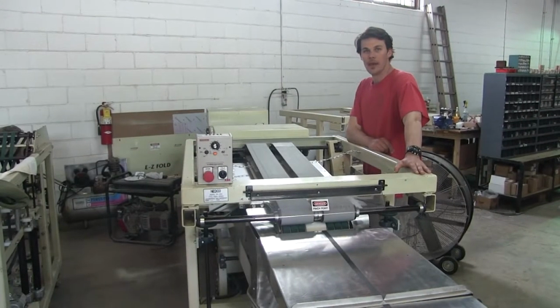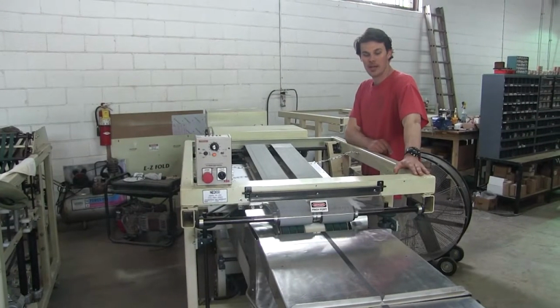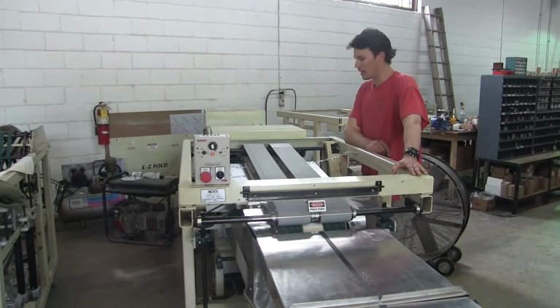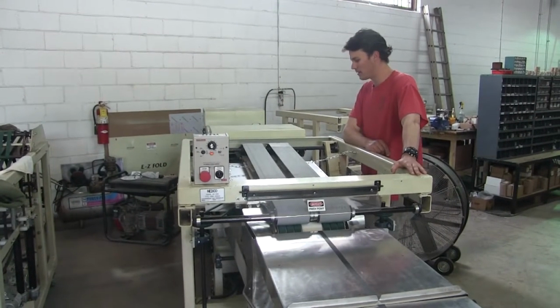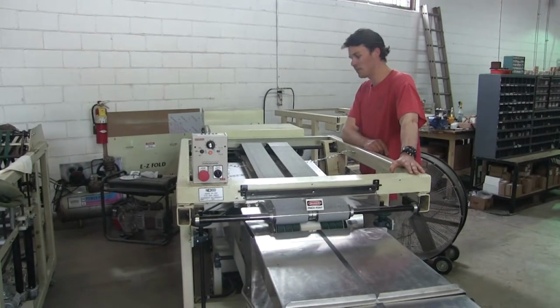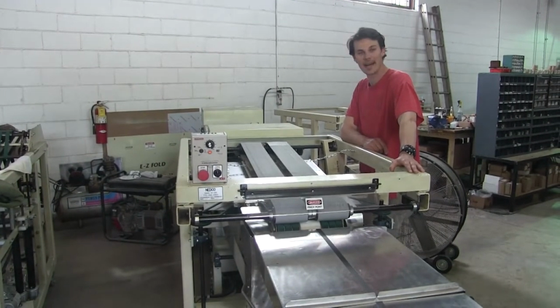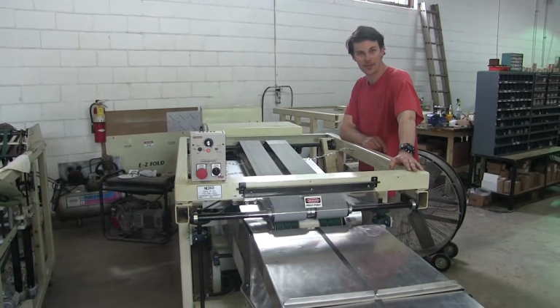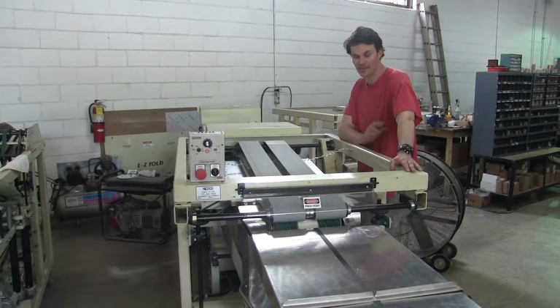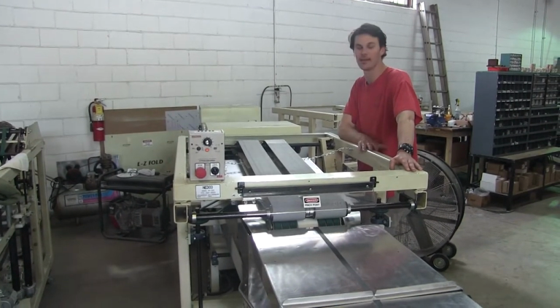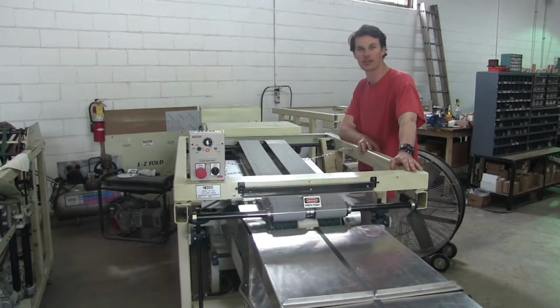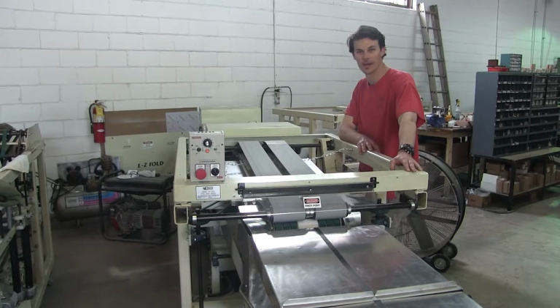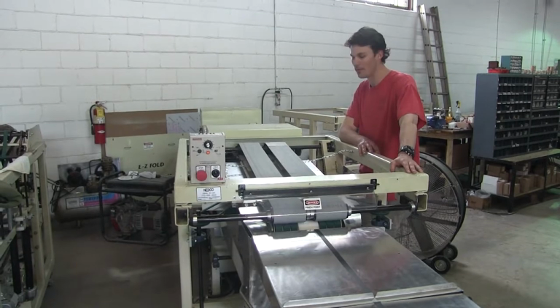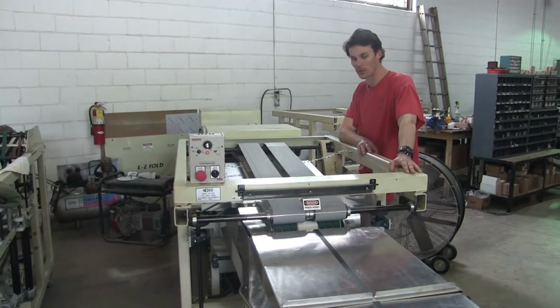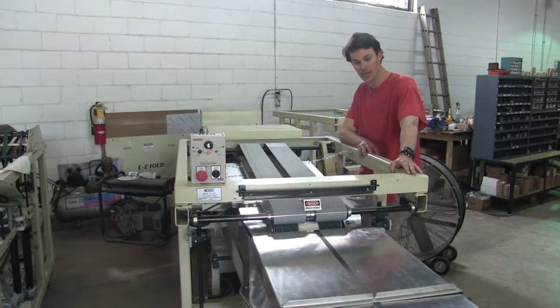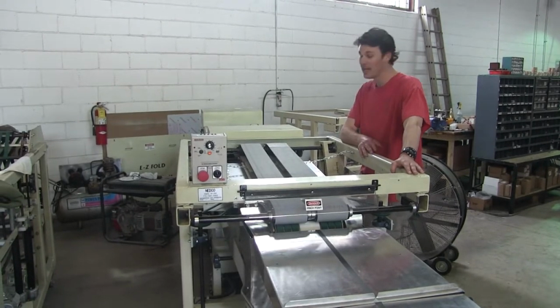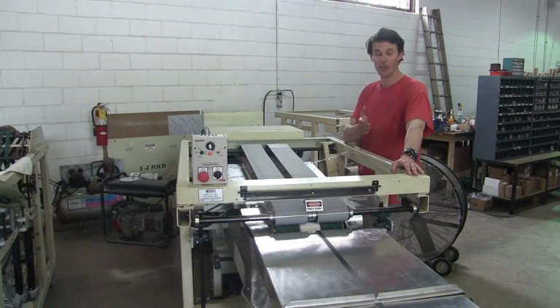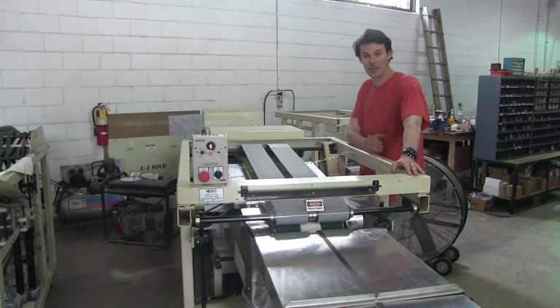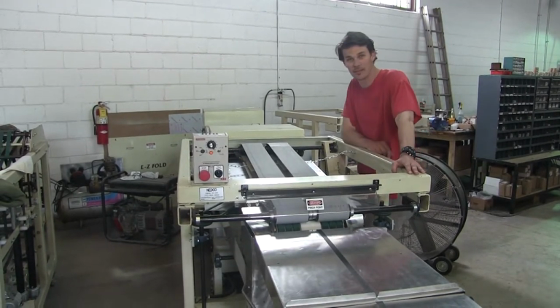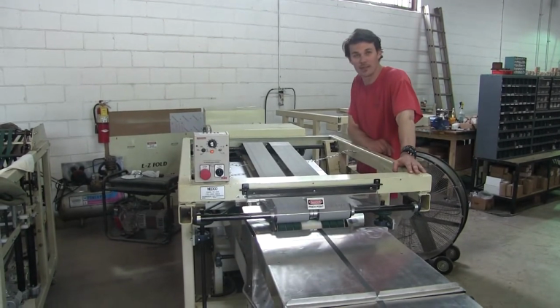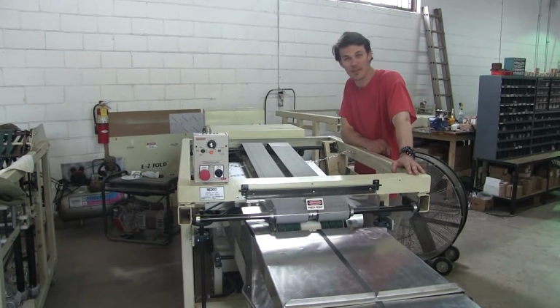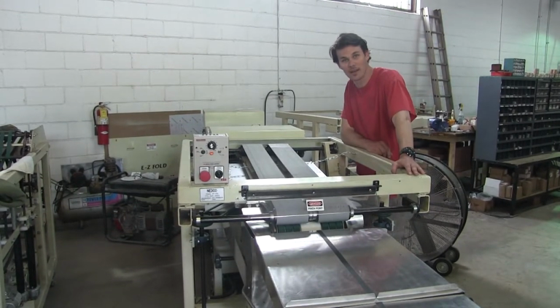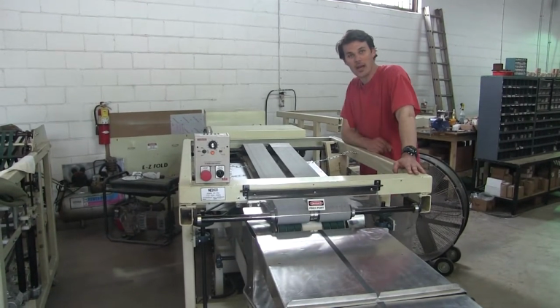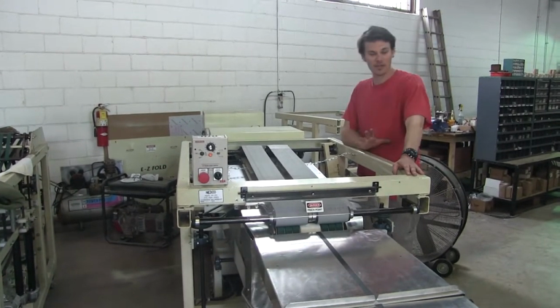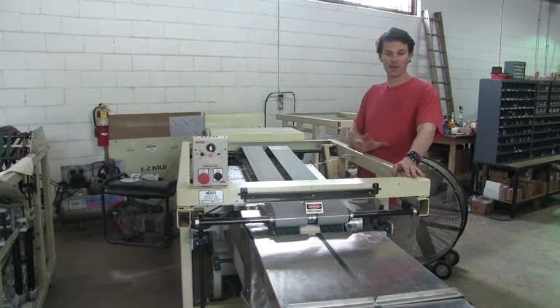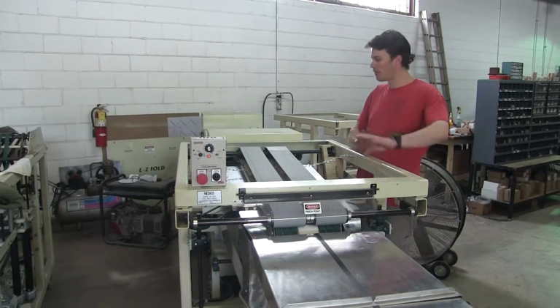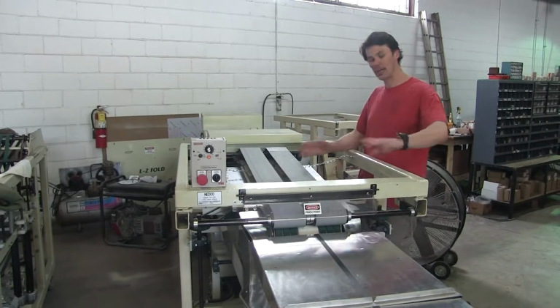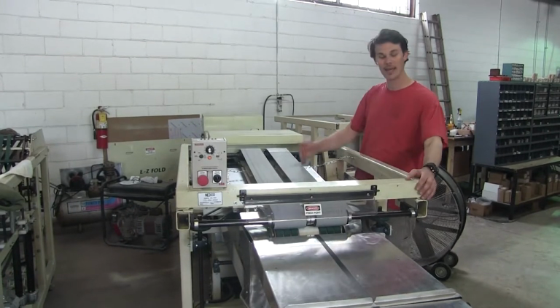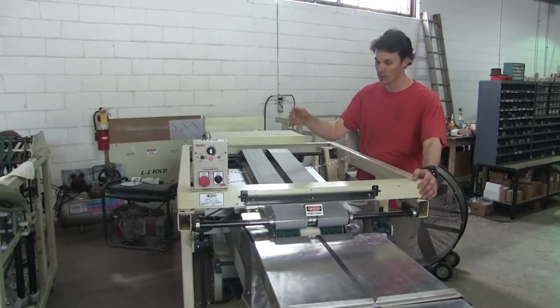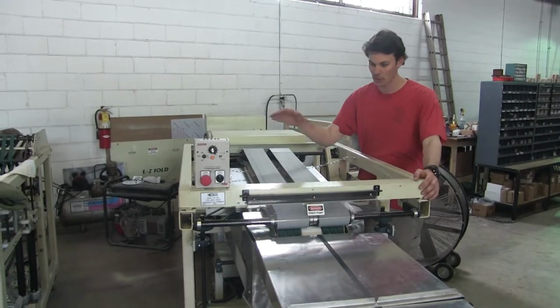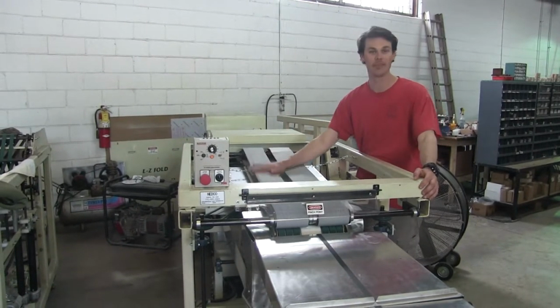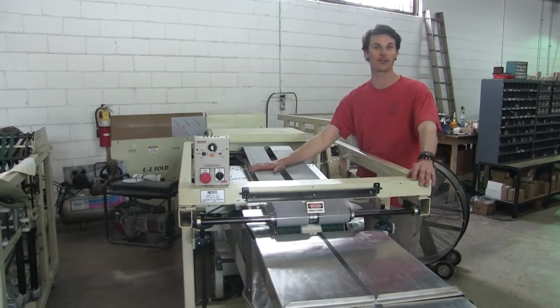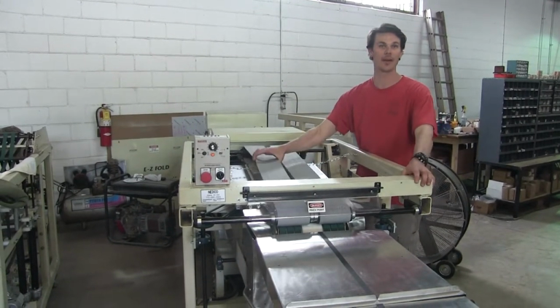Hey John, once again I apologize sincerely about your problems. I believe and I'm hoping there are going to be some easy fixes here. First things first, before we get into anything, I want to make sure we get this belt tracking right.